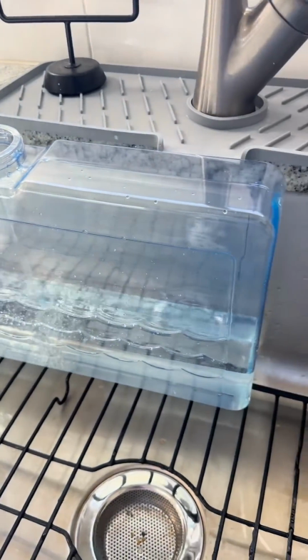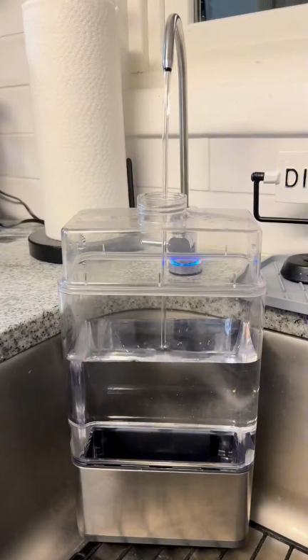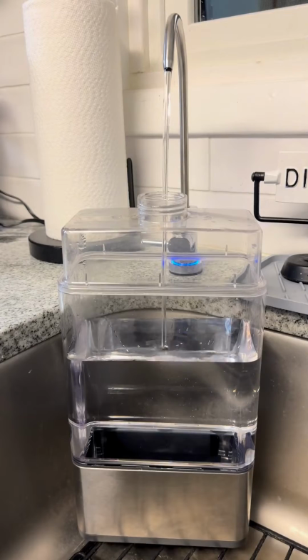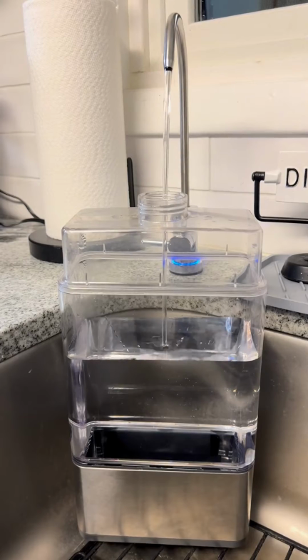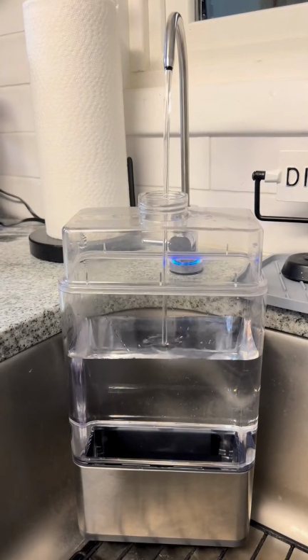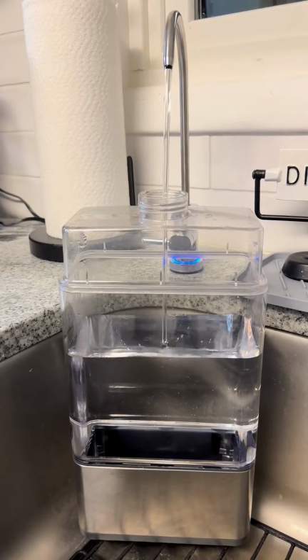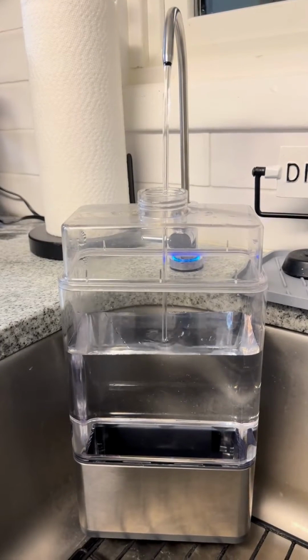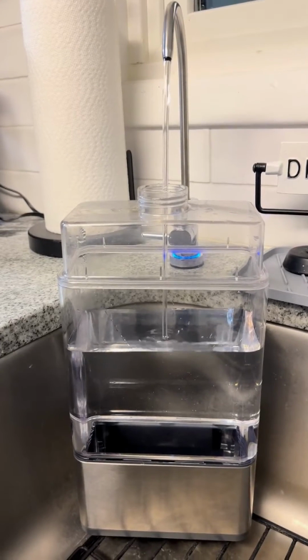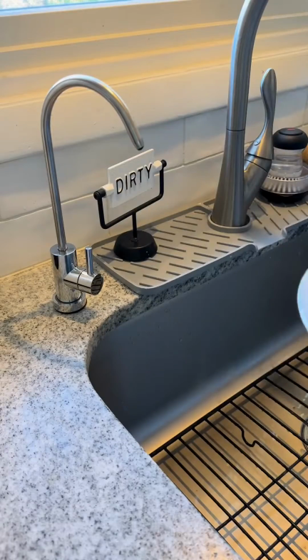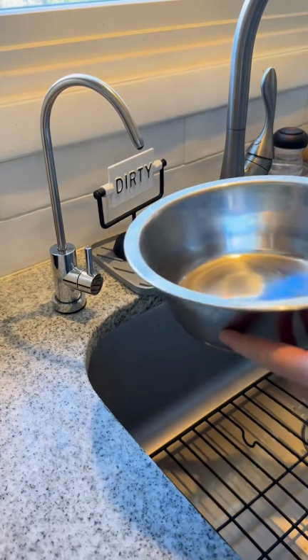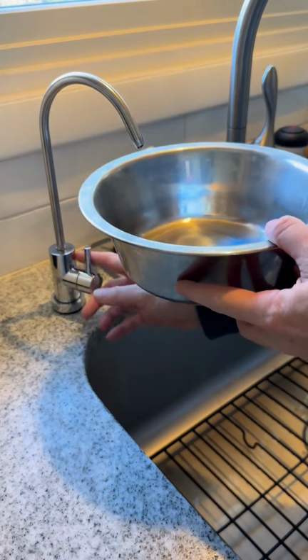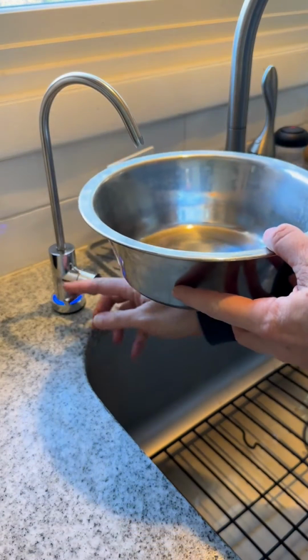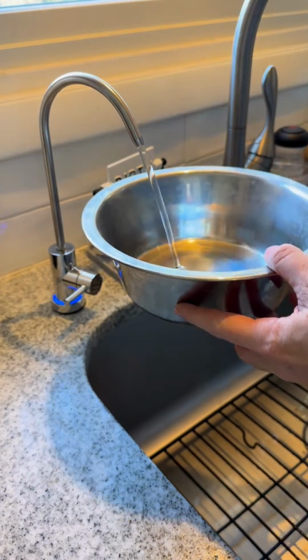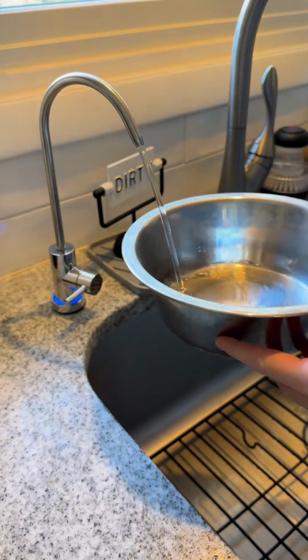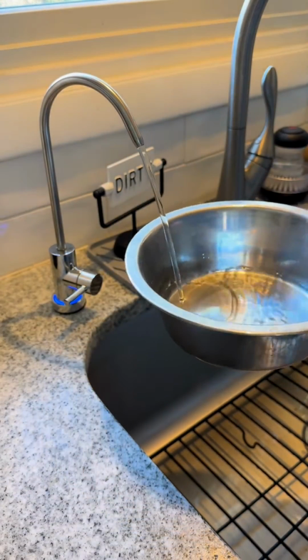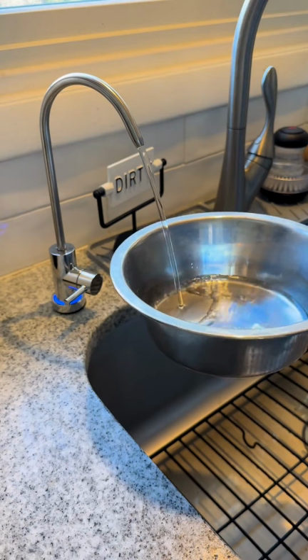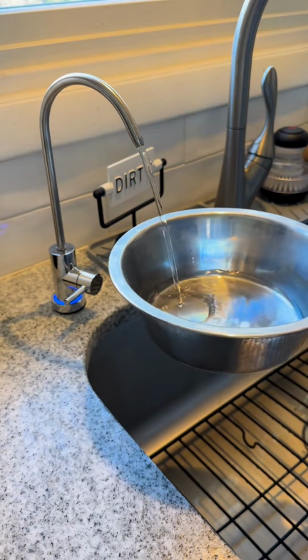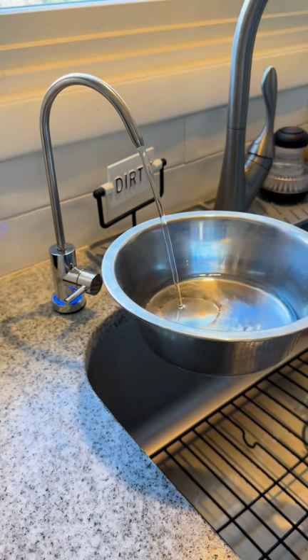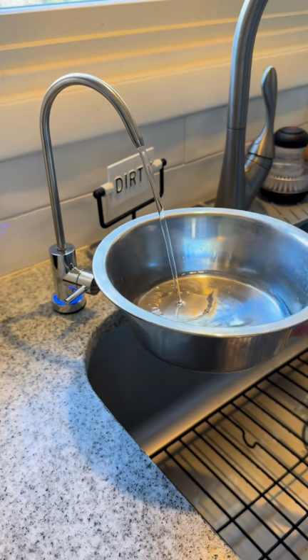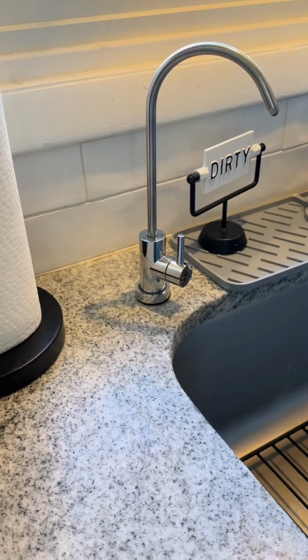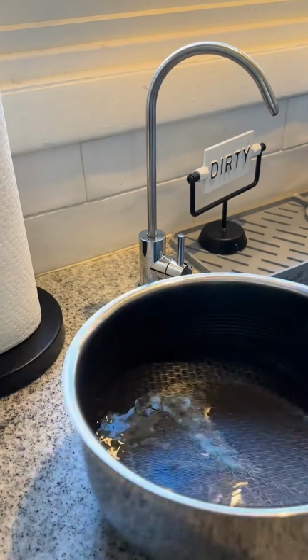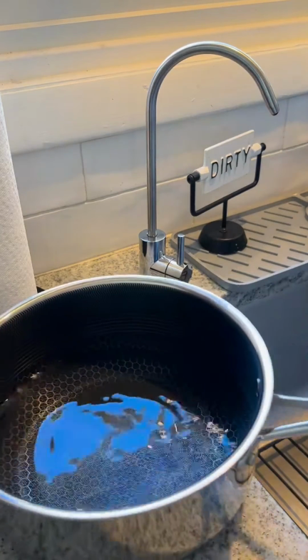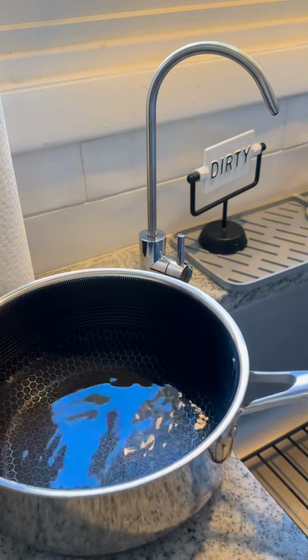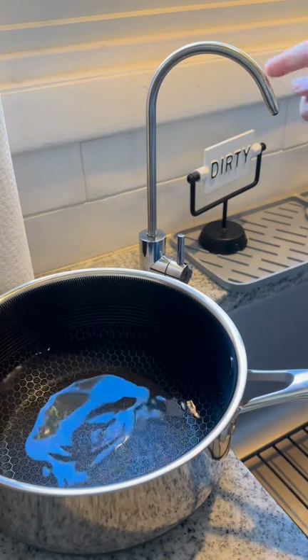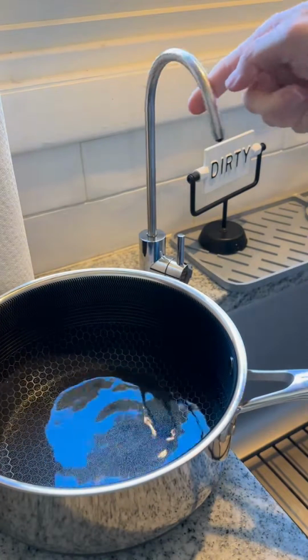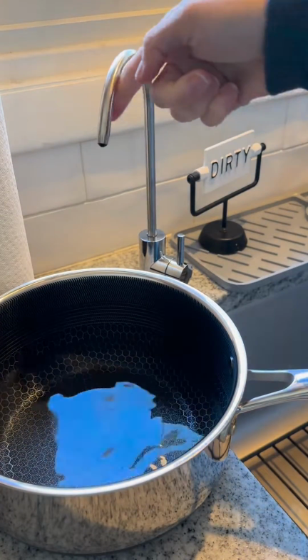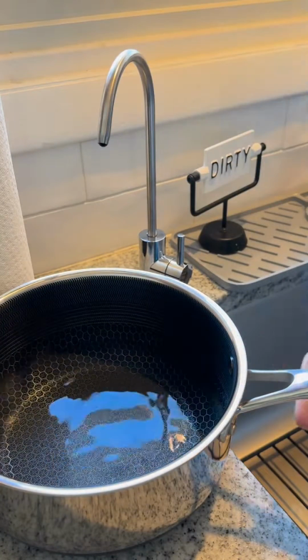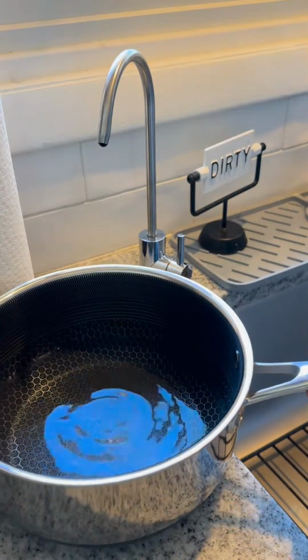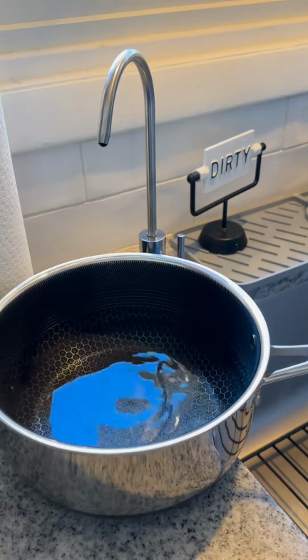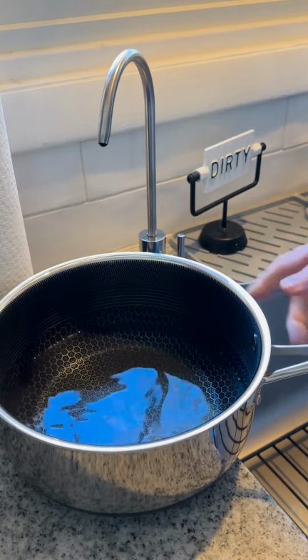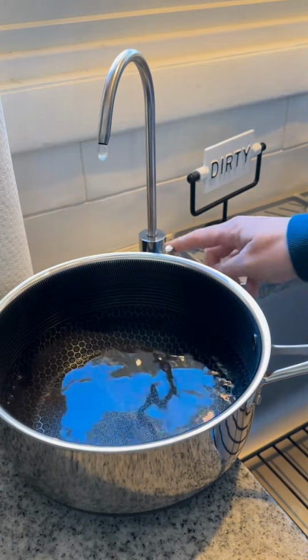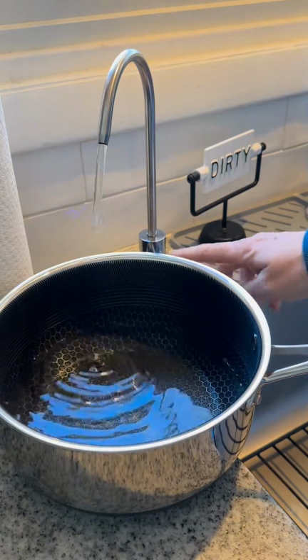We use this filtered water for literally everything. We keep a slim jug of cold filtered water in the fridge, we fill the side tank for our GE Opal ice maker, we fill the dog's water bowl, and pots with water when we cook.